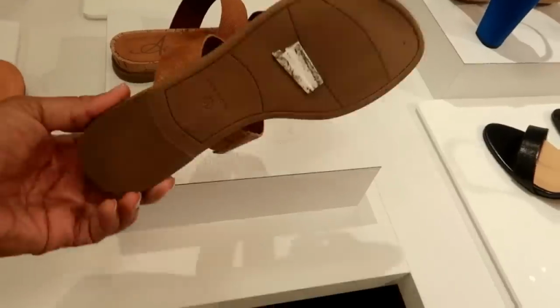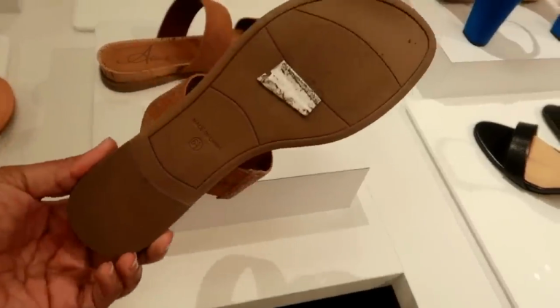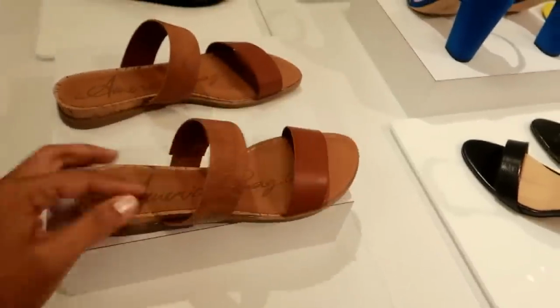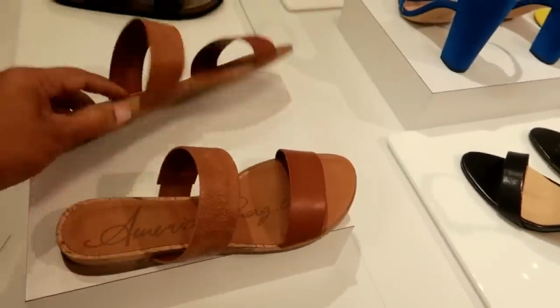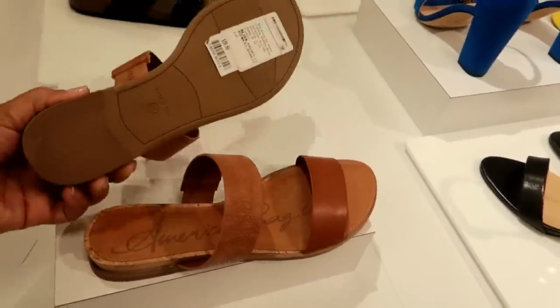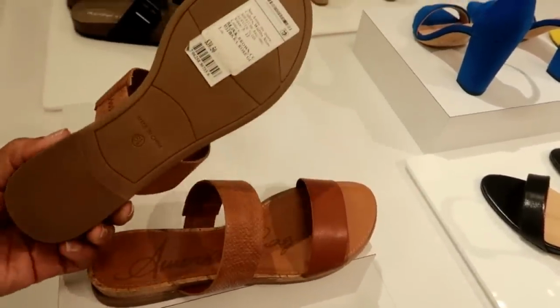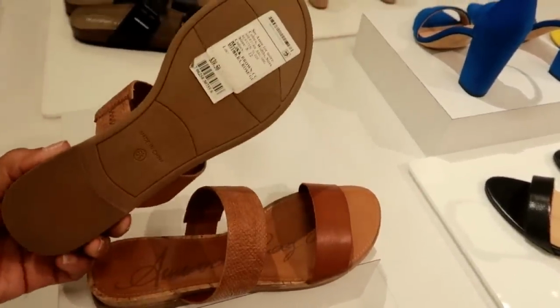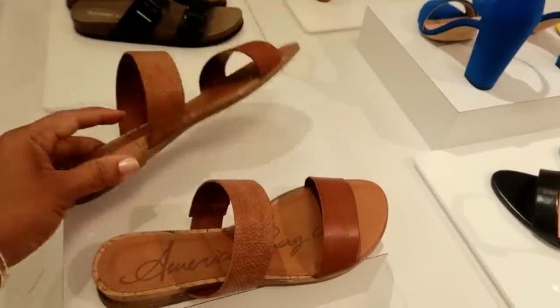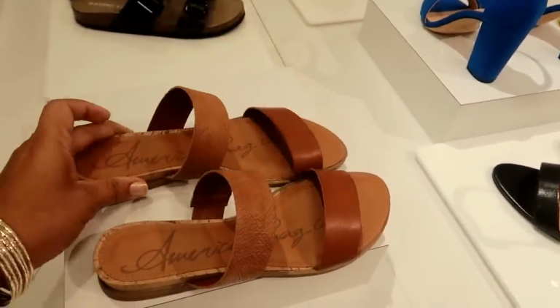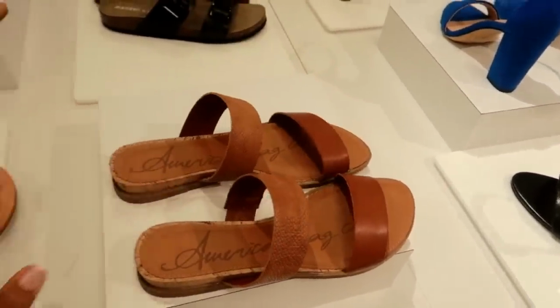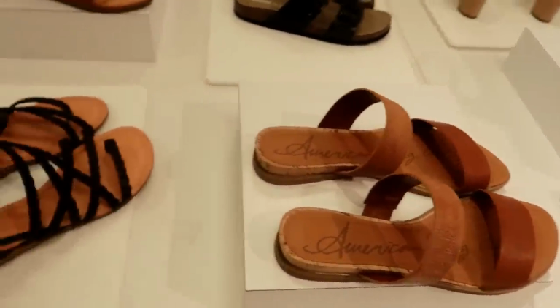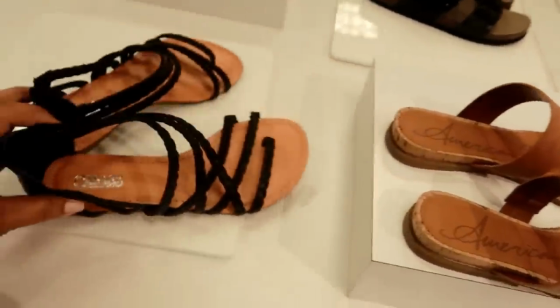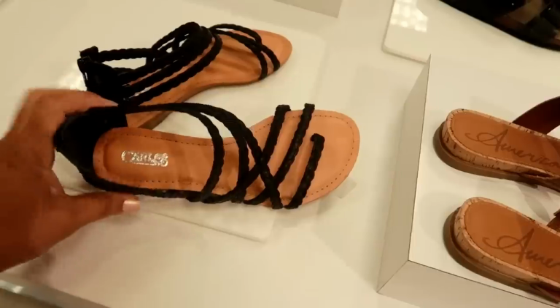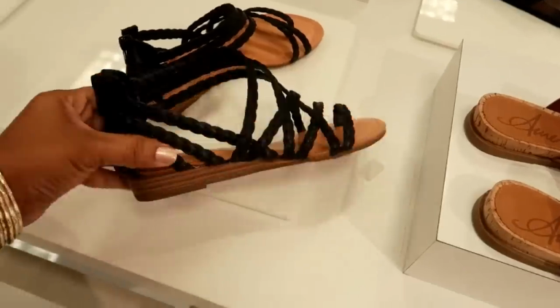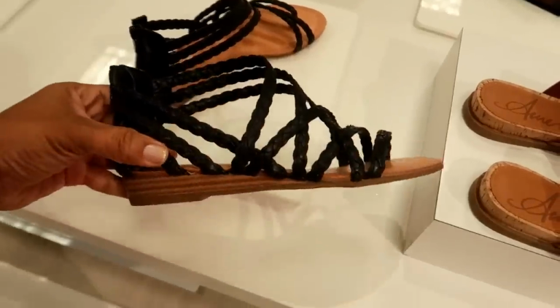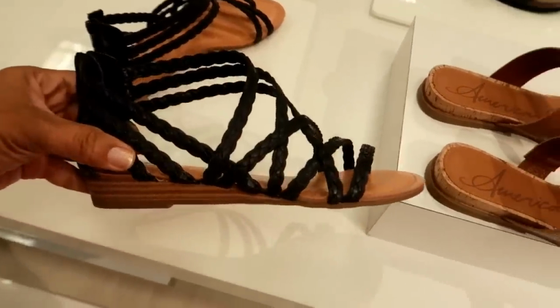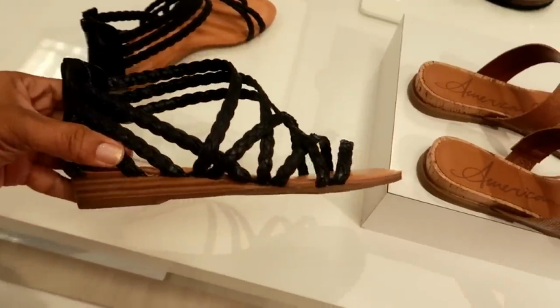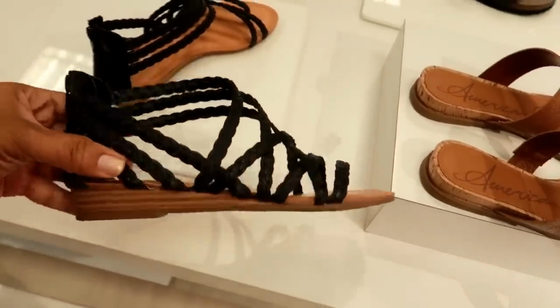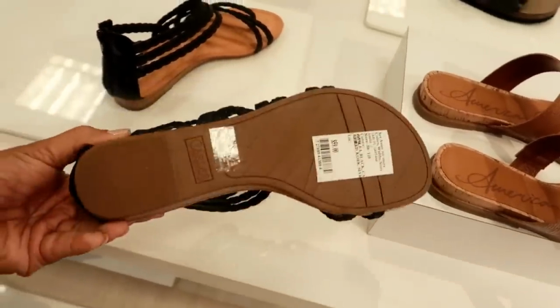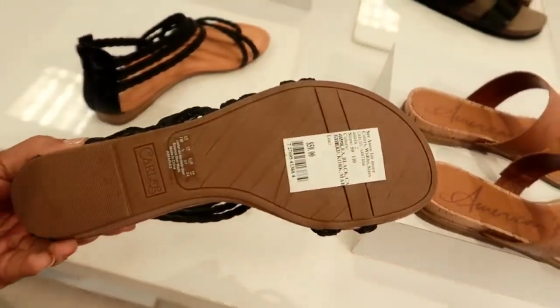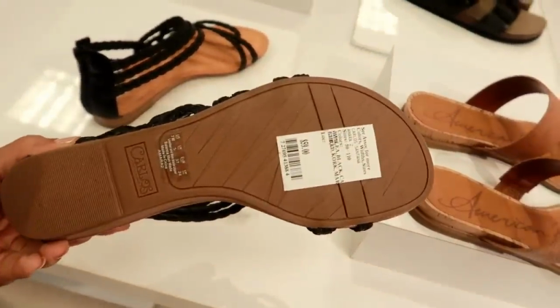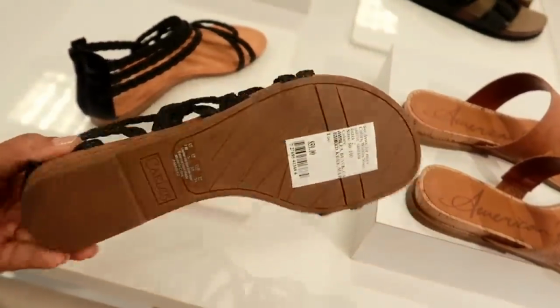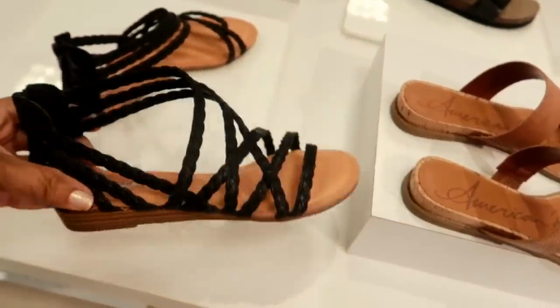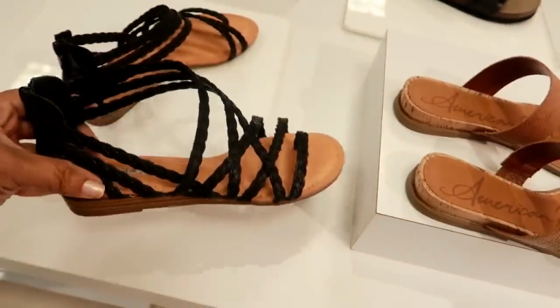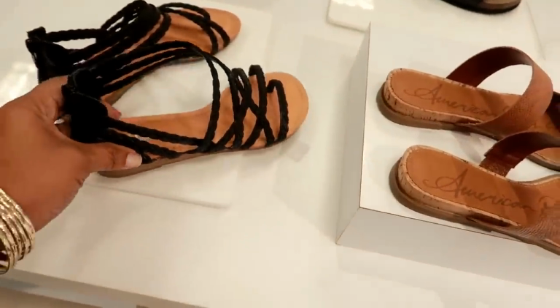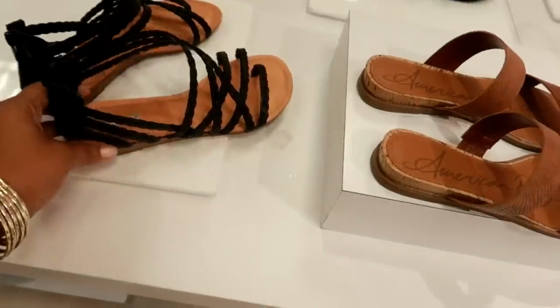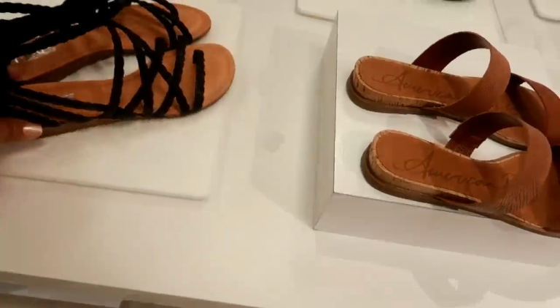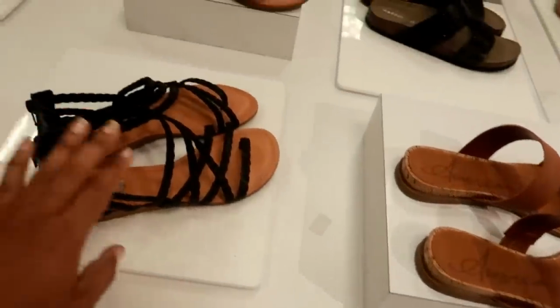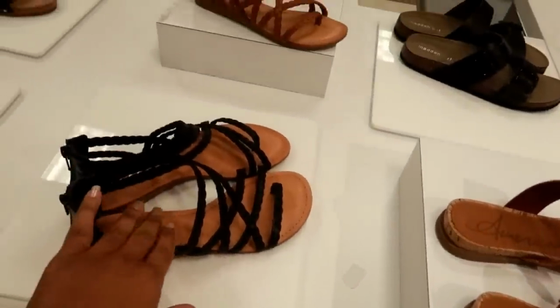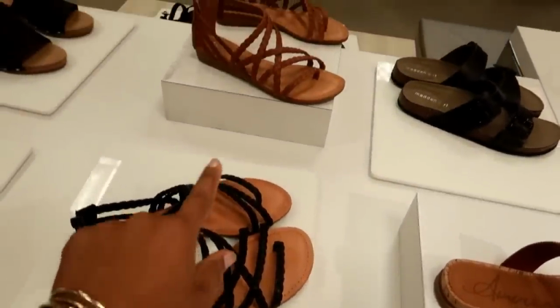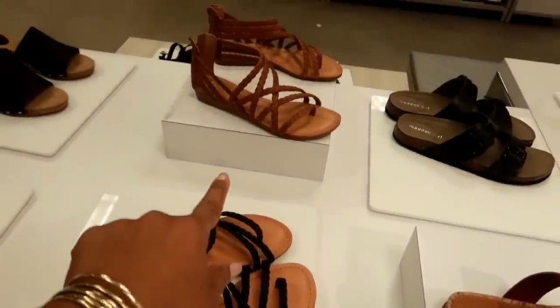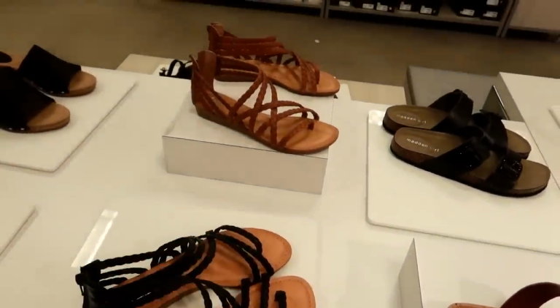American Rag for $39.50. Carlos Santana — I like these. $59, these are cute. And they have those in black and brown.